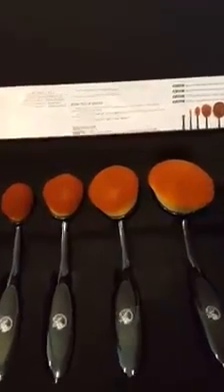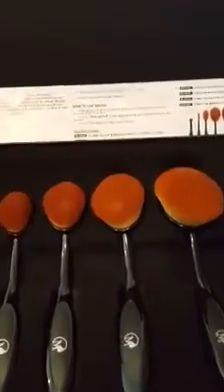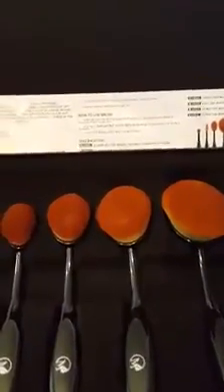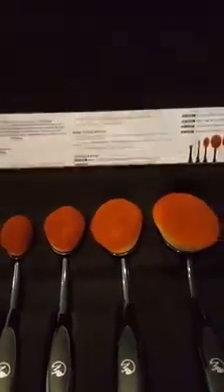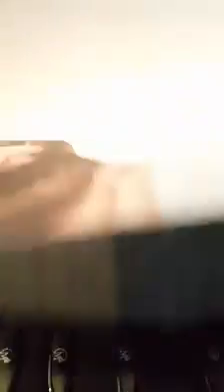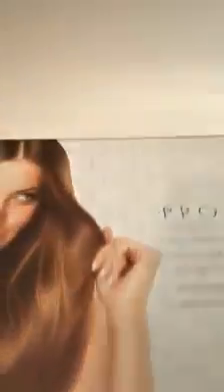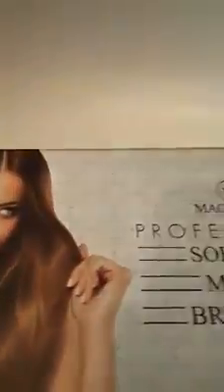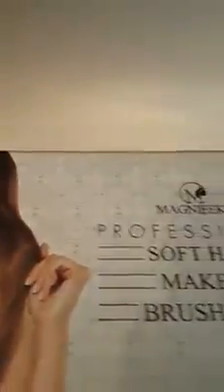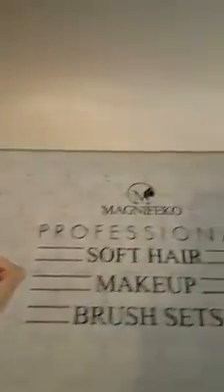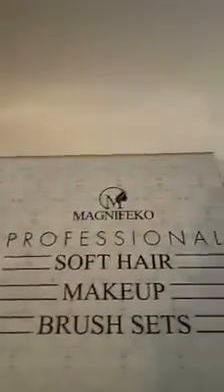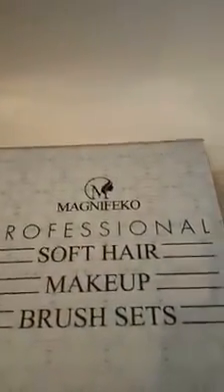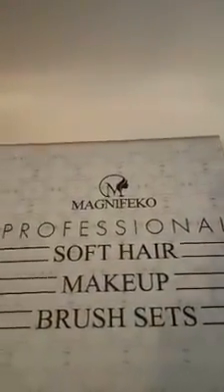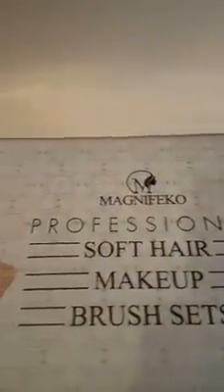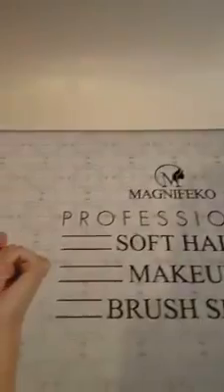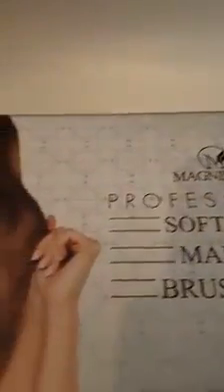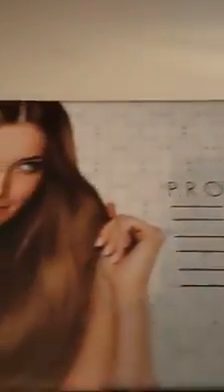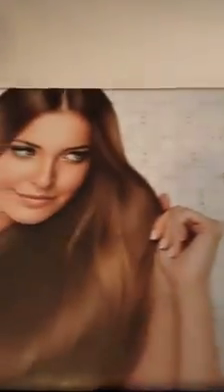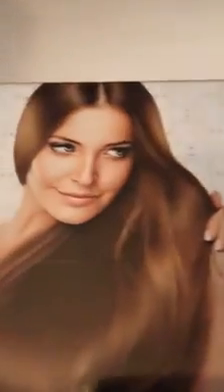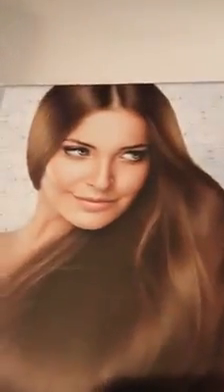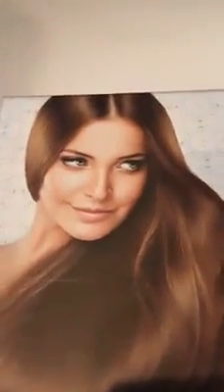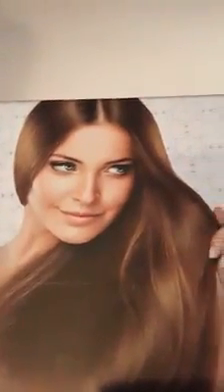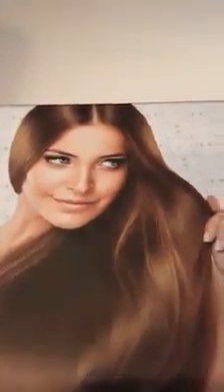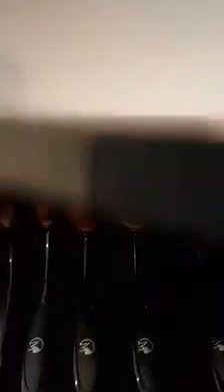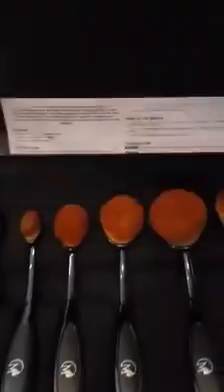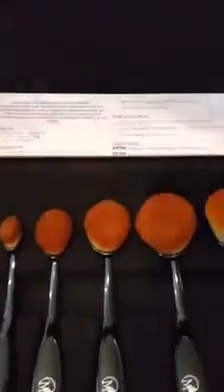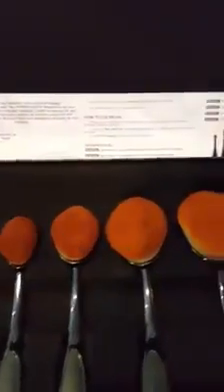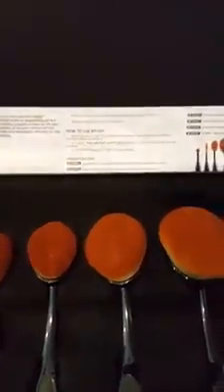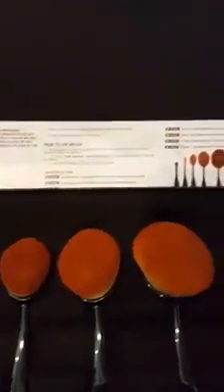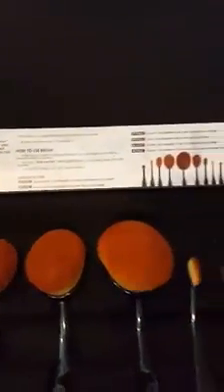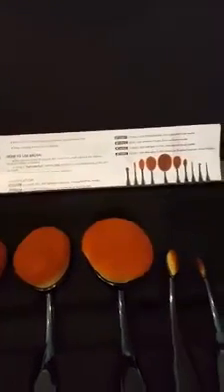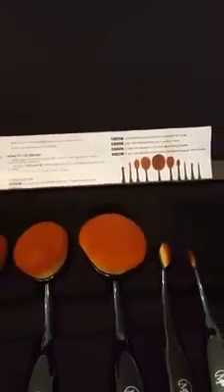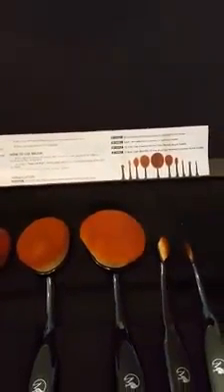This is the Magnifico Professional Soft Hair Makeup Brush Set. Looks pretty nice, and I will go ahead and finish up my review after I've had a chance to use these a little bit.